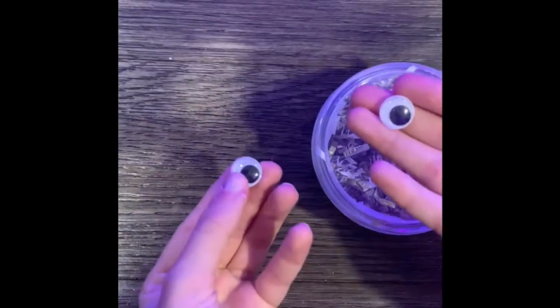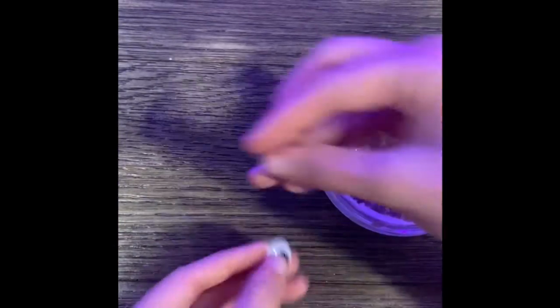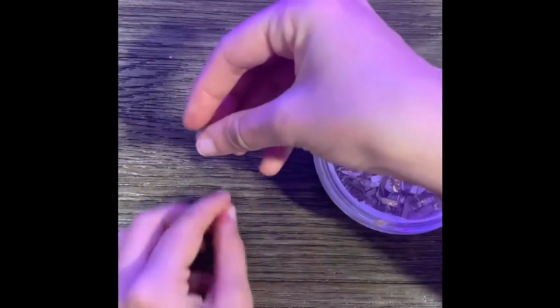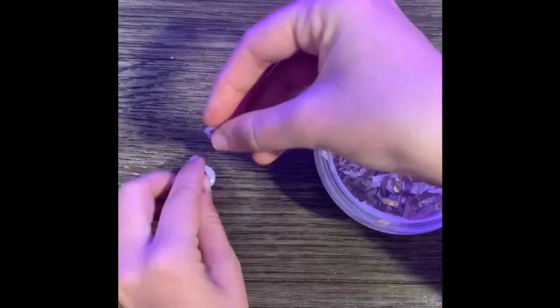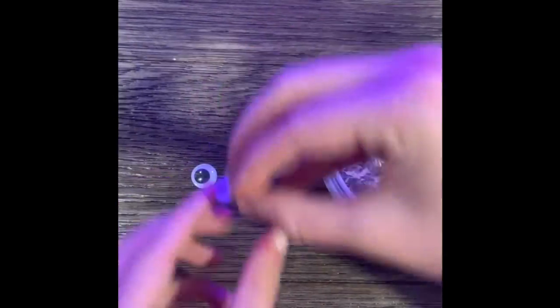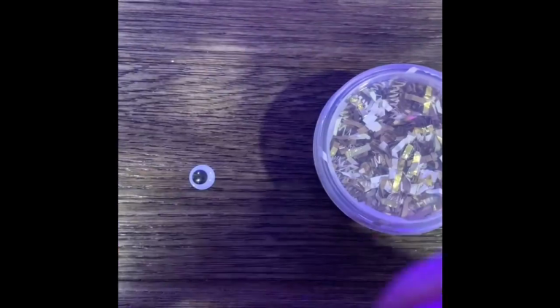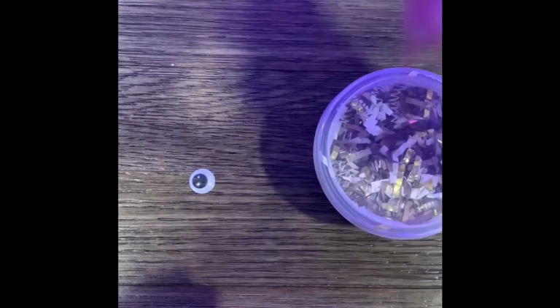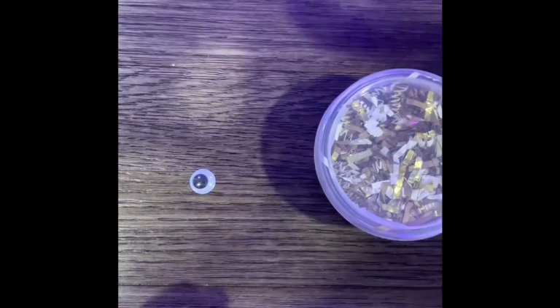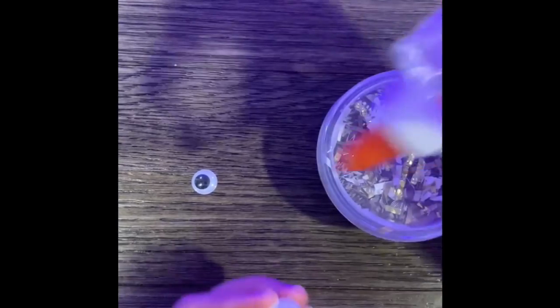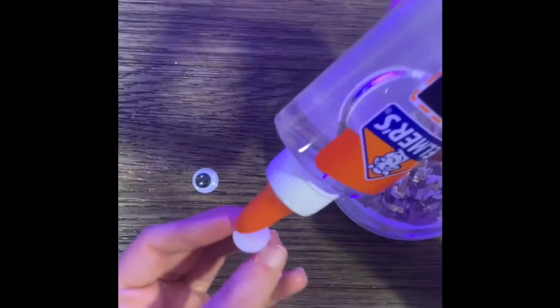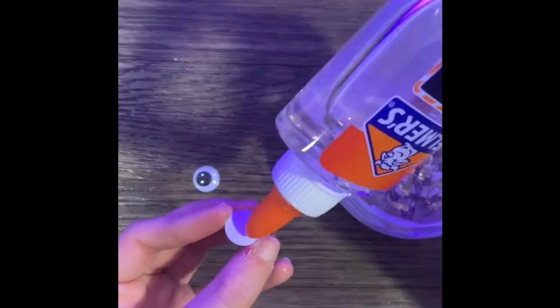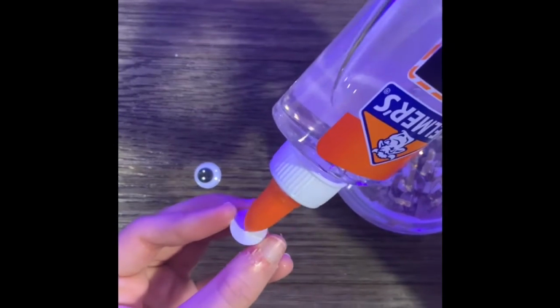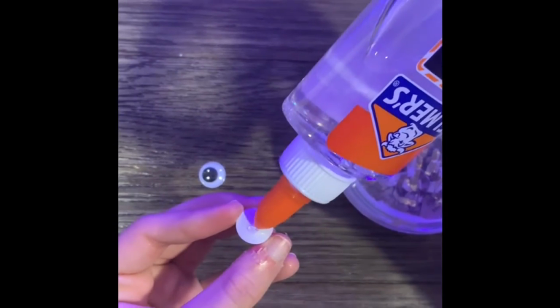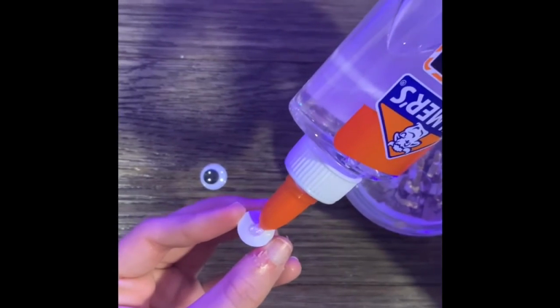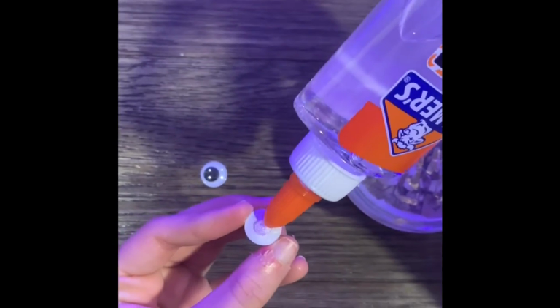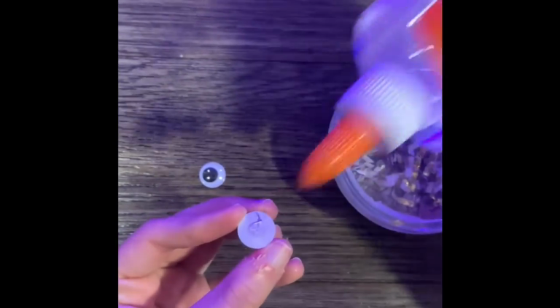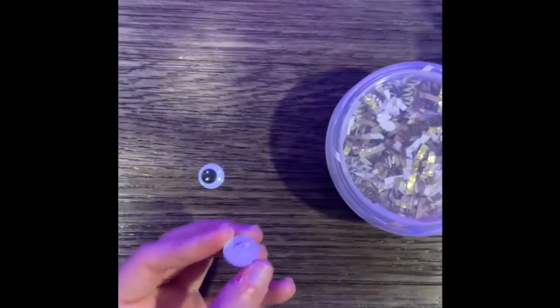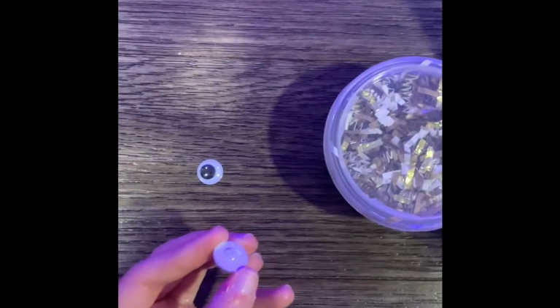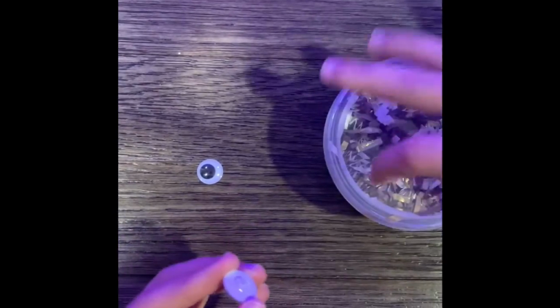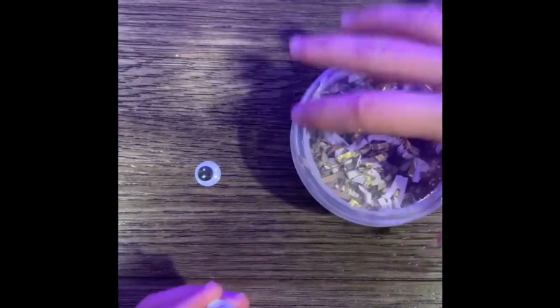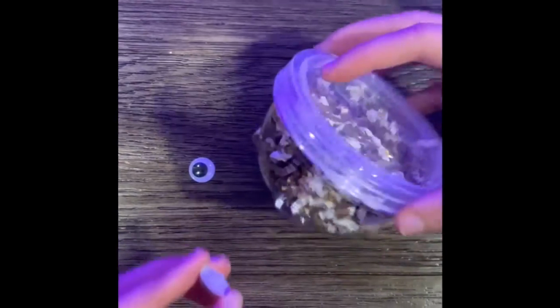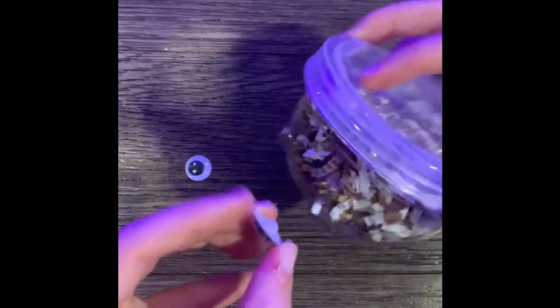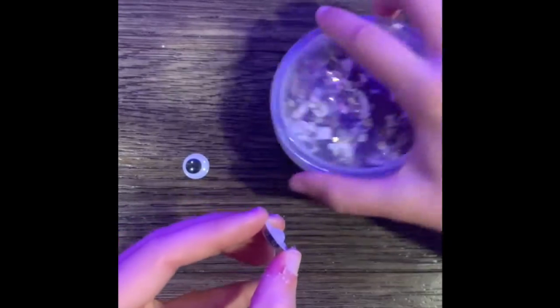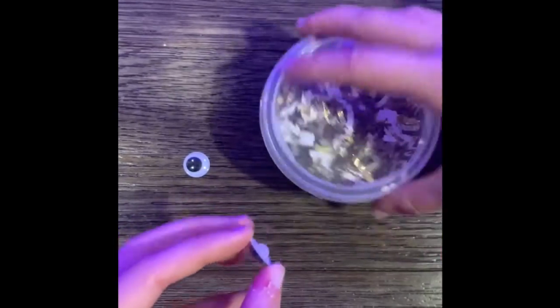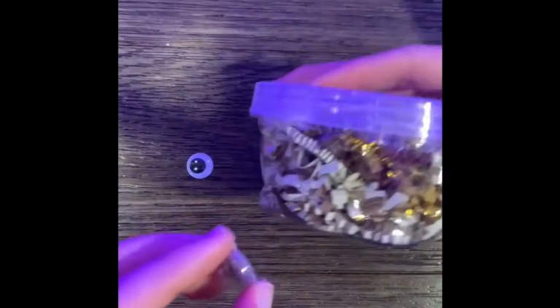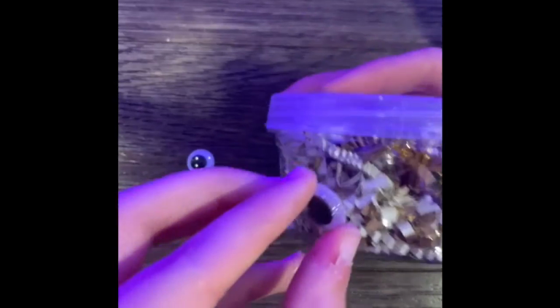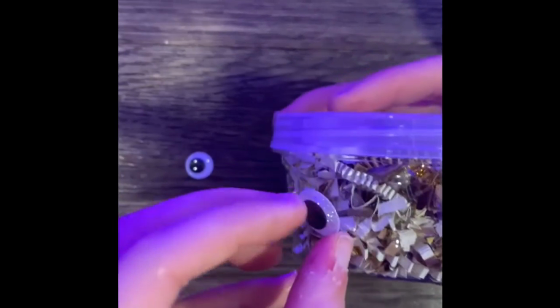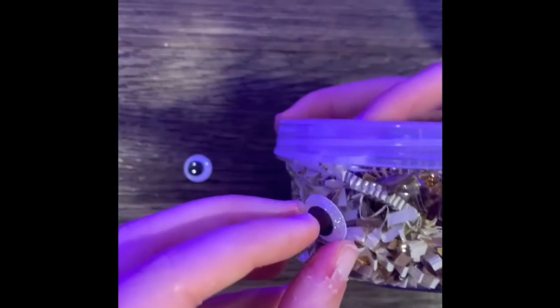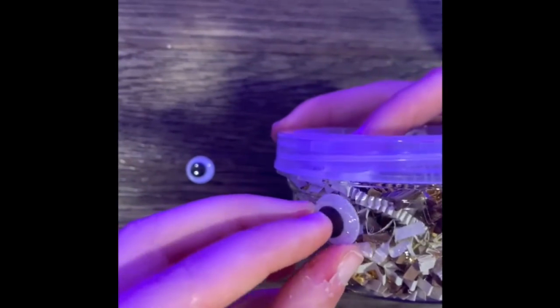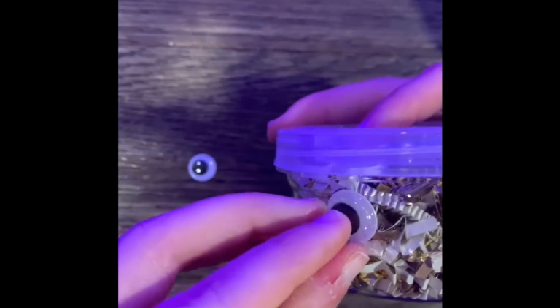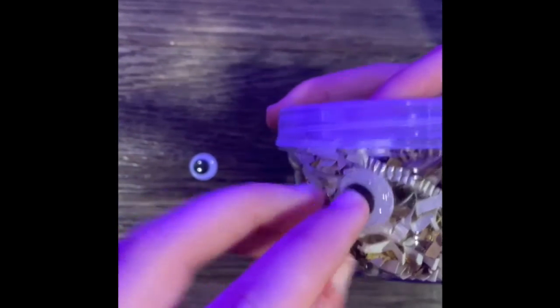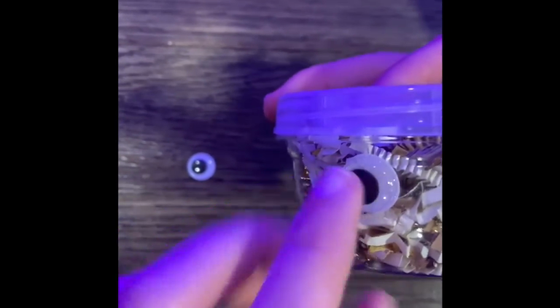For the next part of this craft, we are going to give your turkey some eyes. You'll need your glue and the two googly eyes — you'll put each one on and hold them on really tight so they don't fall off.